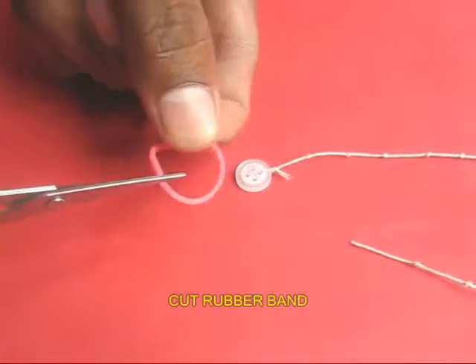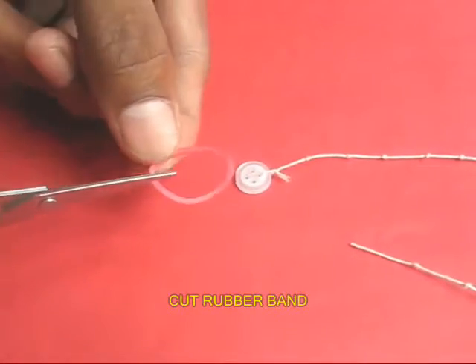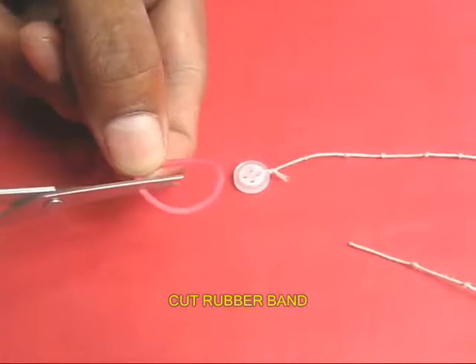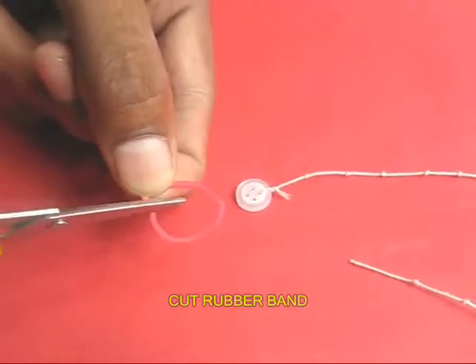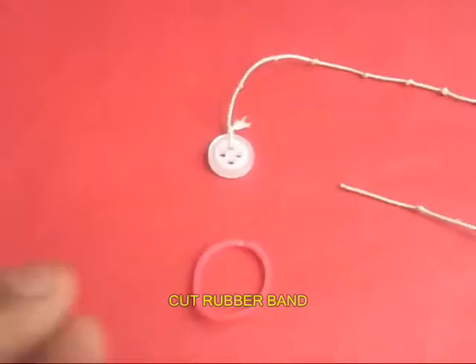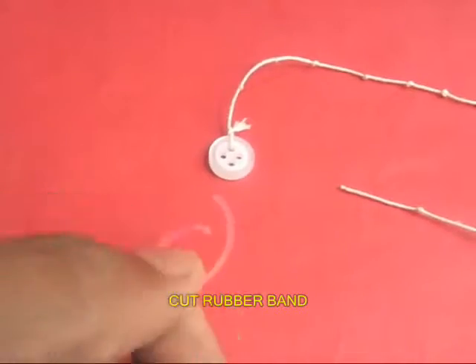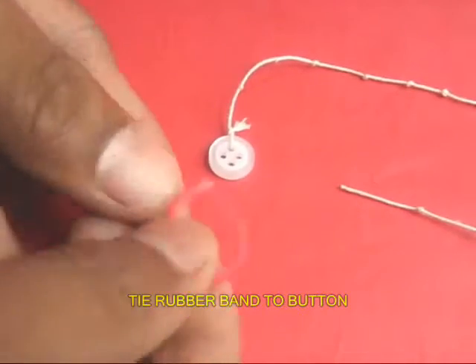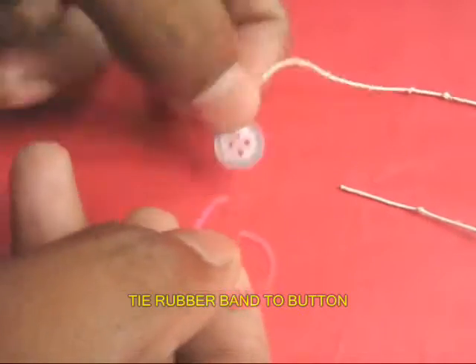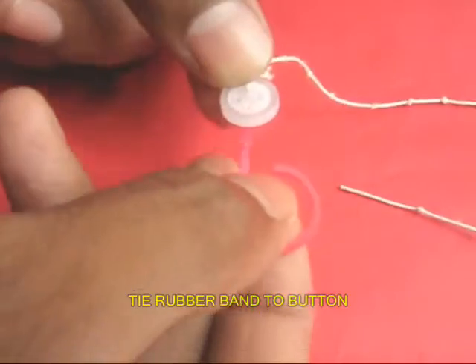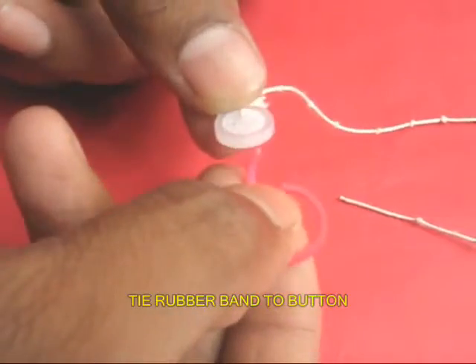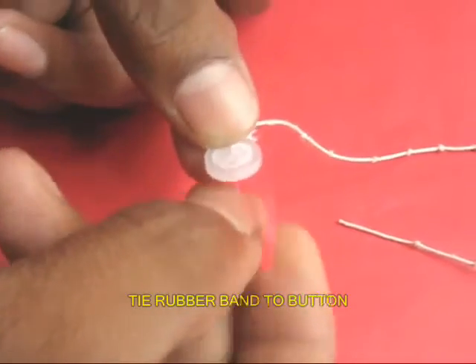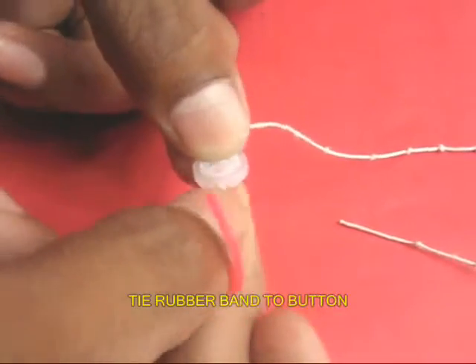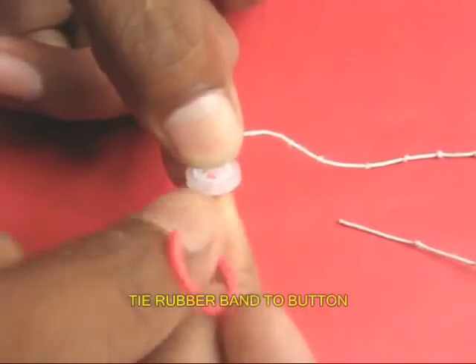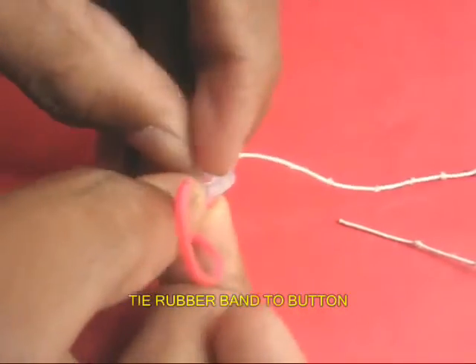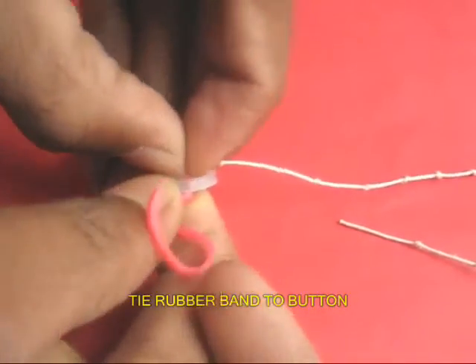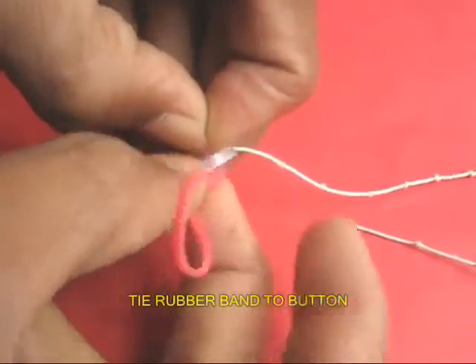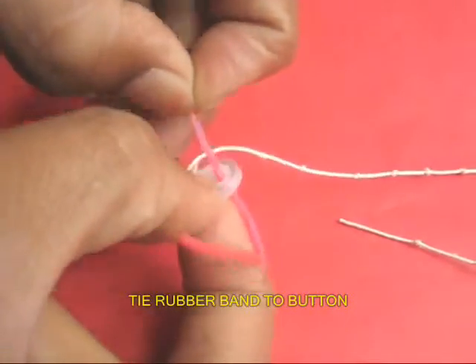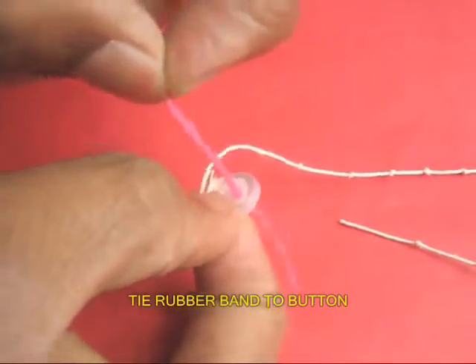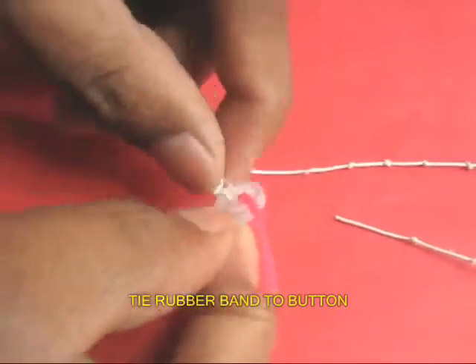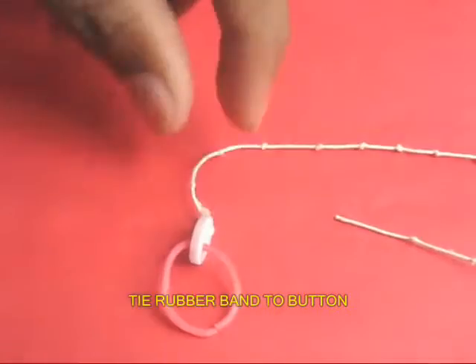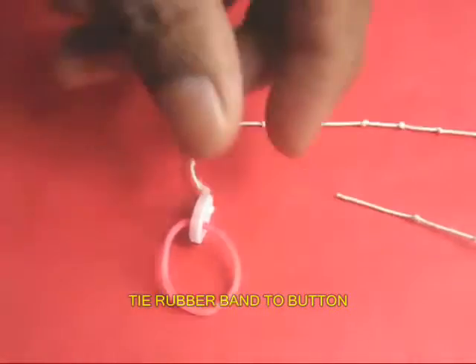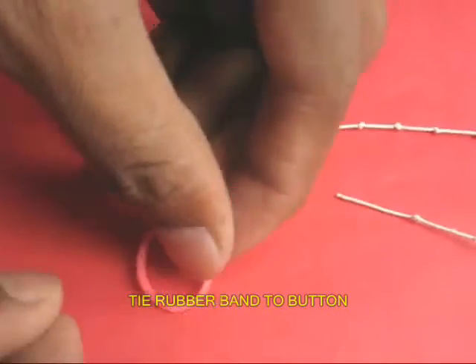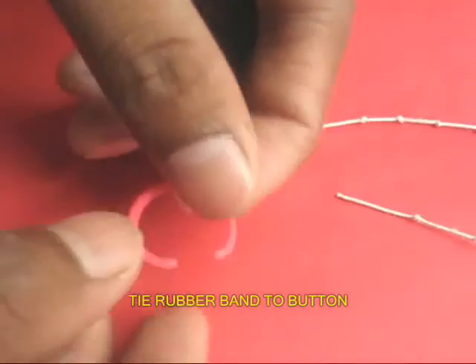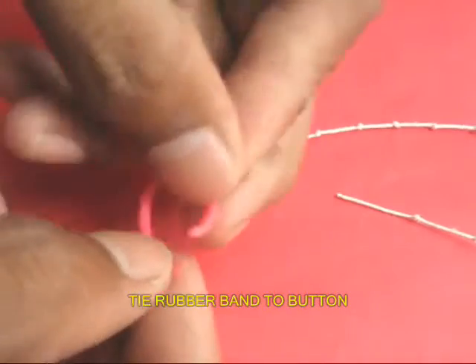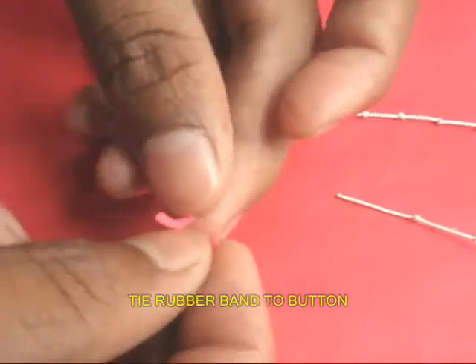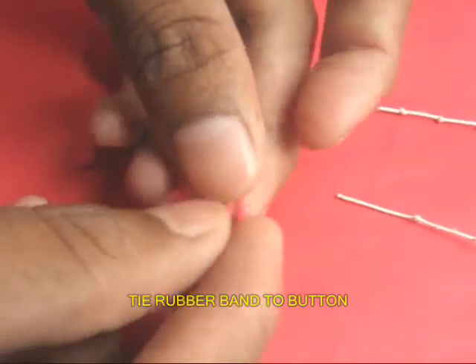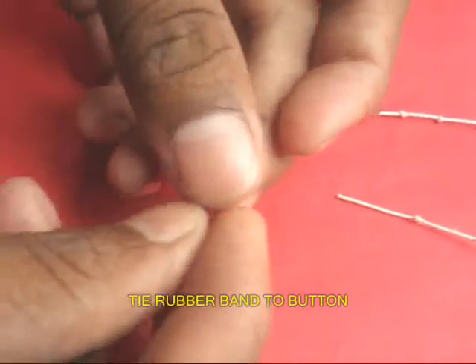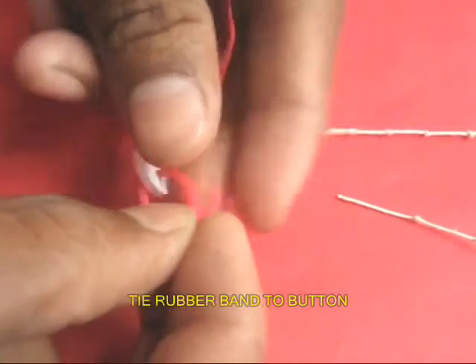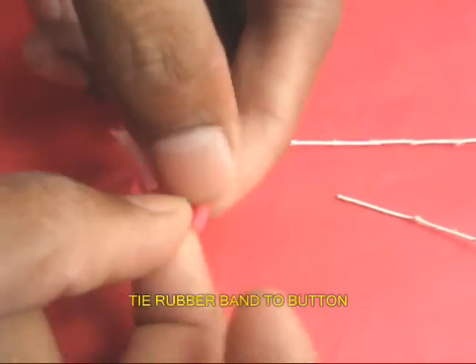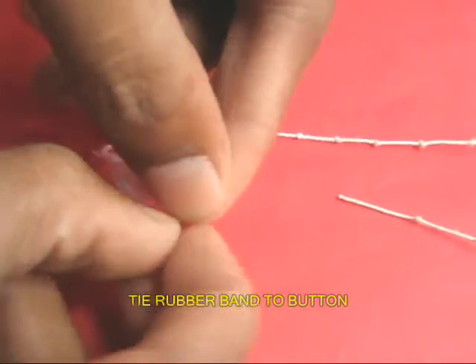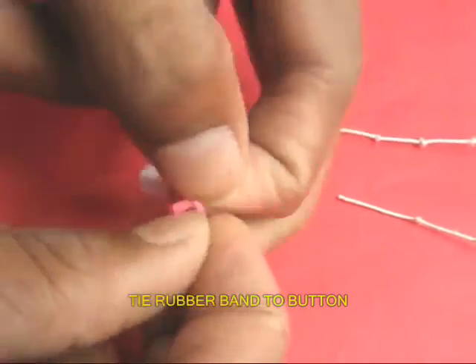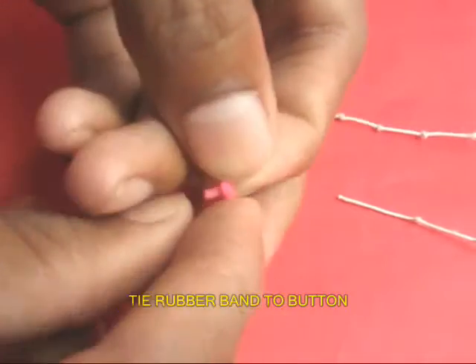Then take a rubber band and cut it in half. Weave one end of the rubber band through the hole opposite that of the thread and tie a knot in the rubber band to make it into a loop again.